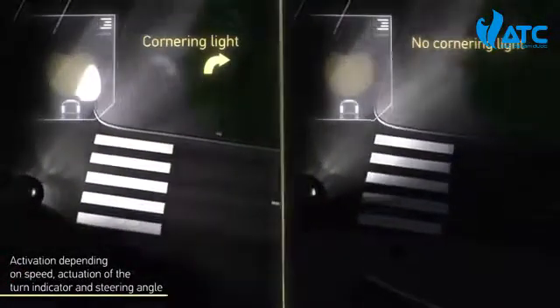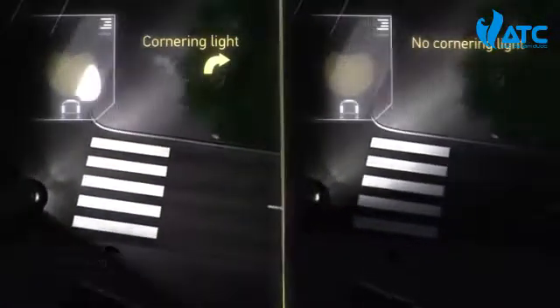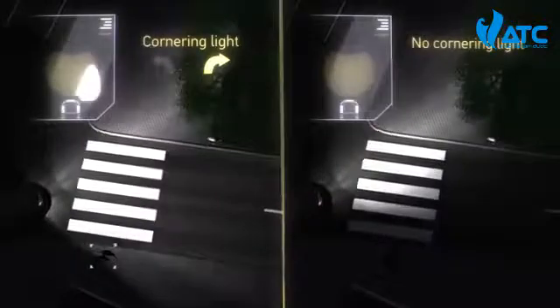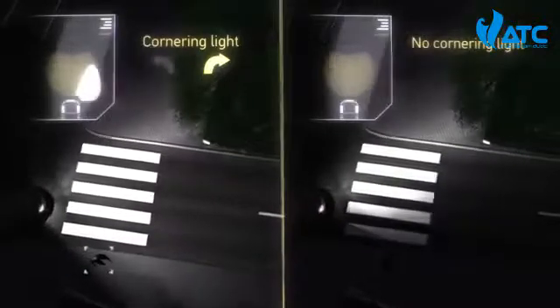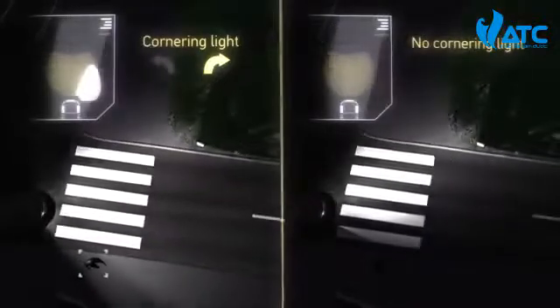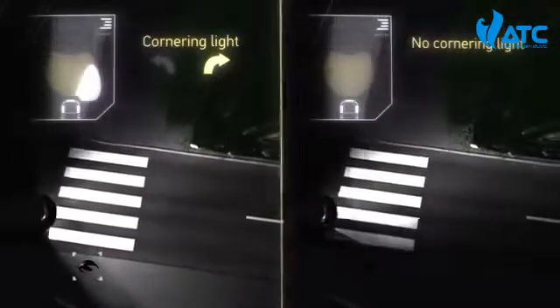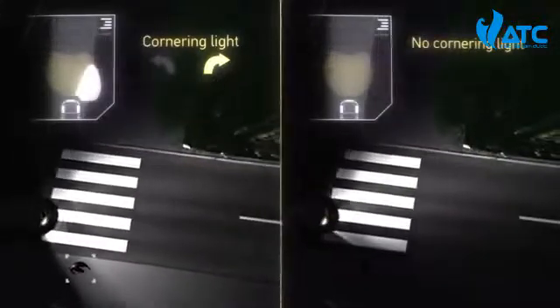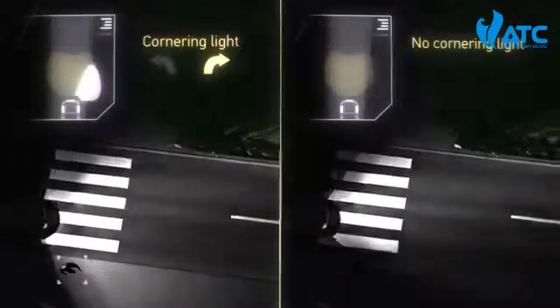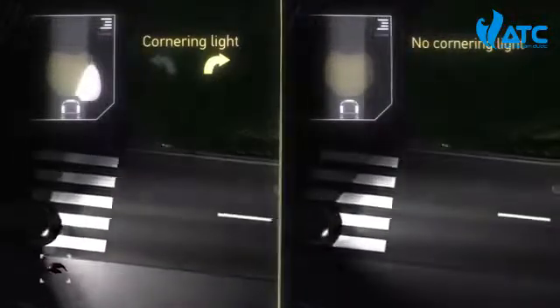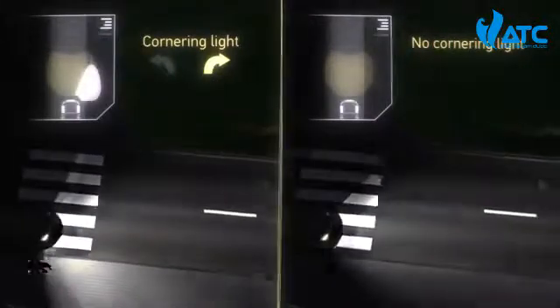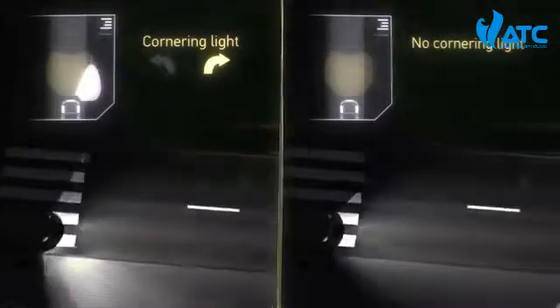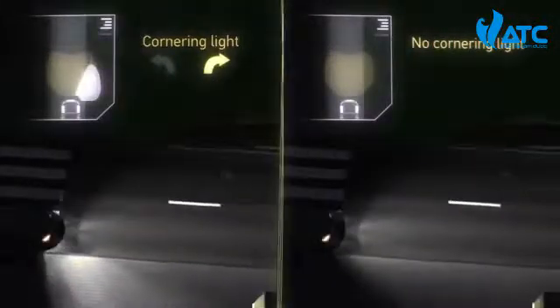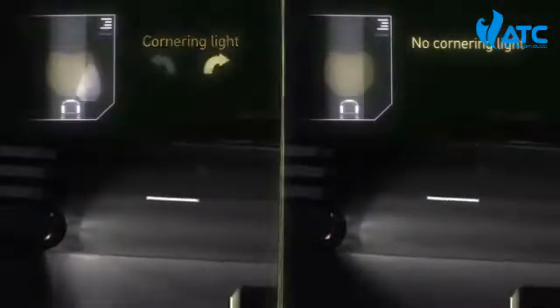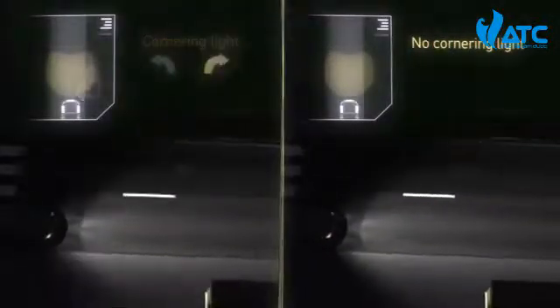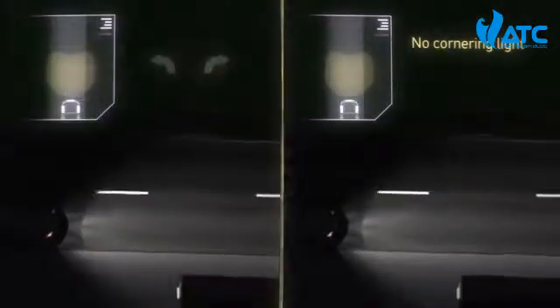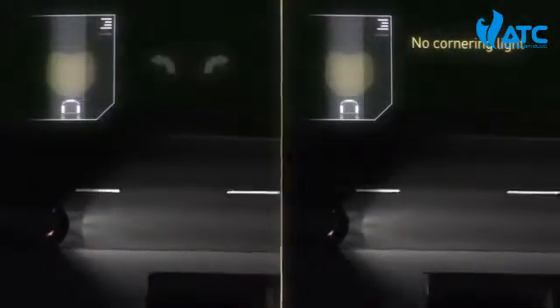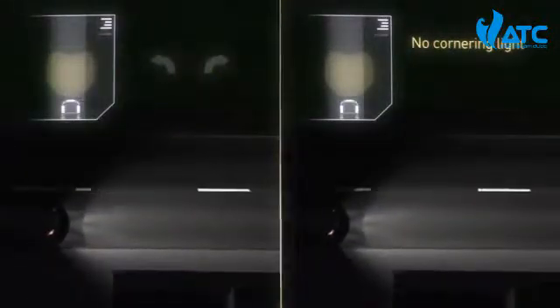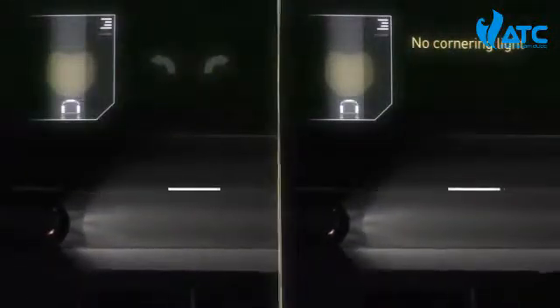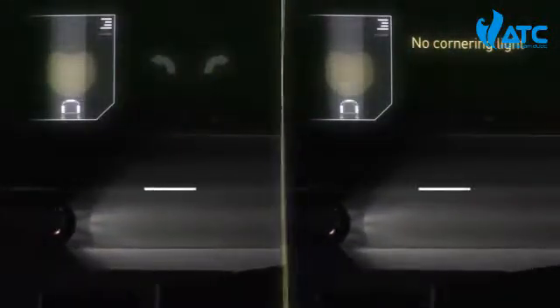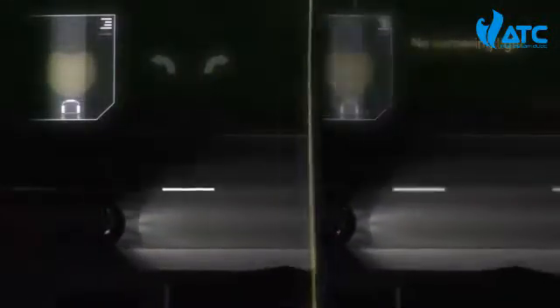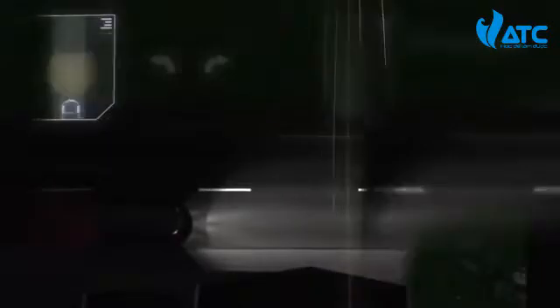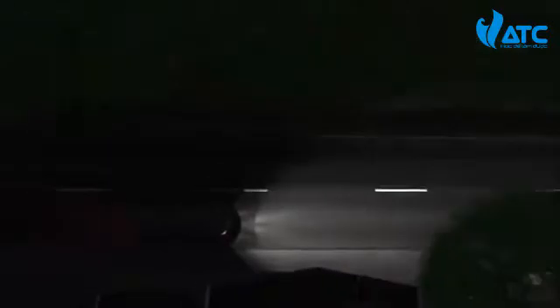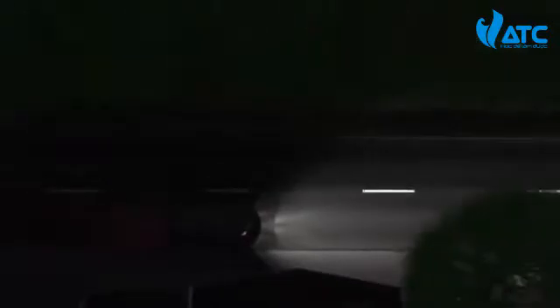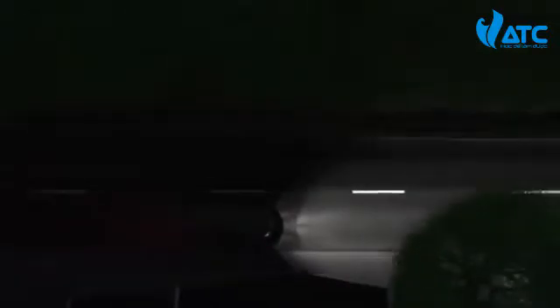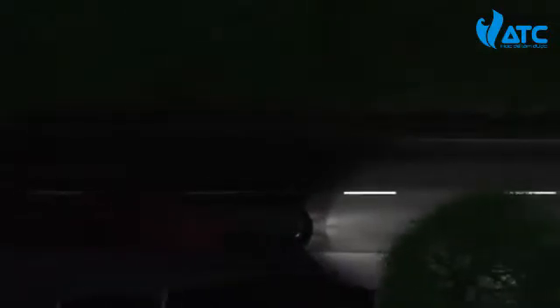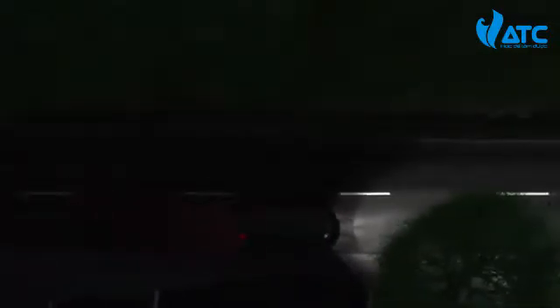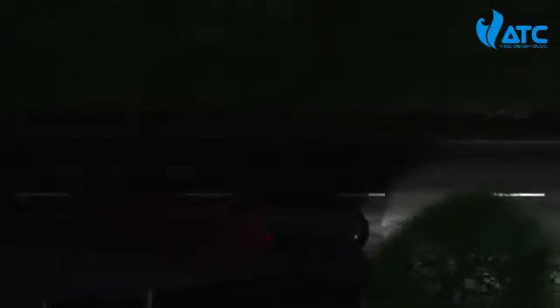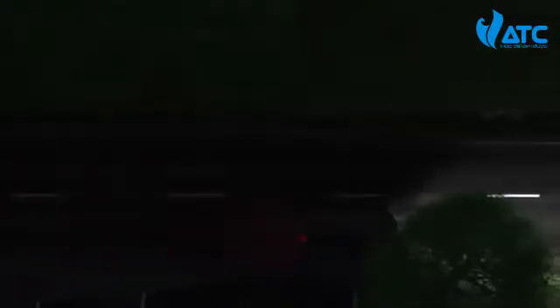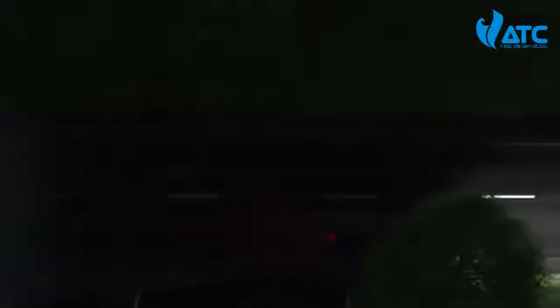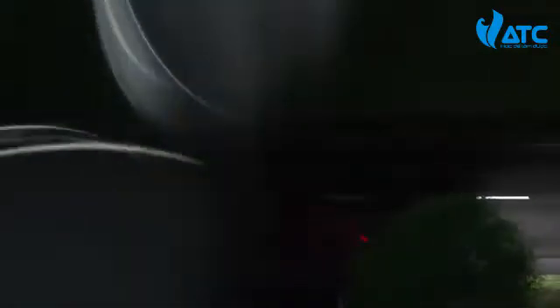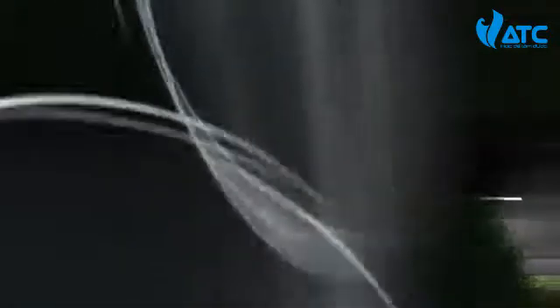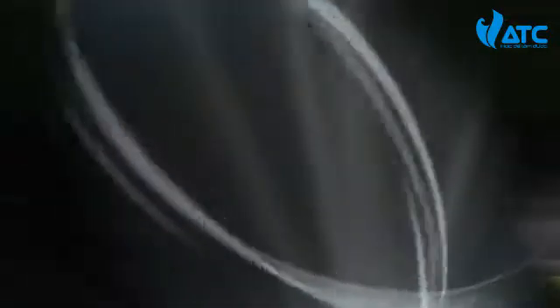In doing so, the lighting system smoothly dims up and down. The cornering light shines up to 90 degrees to the left or right and illuminates previously dark areas.